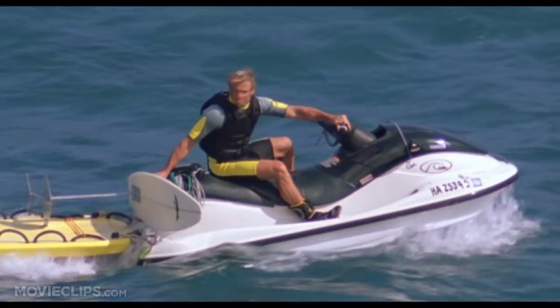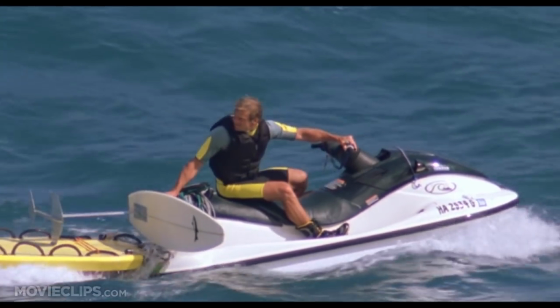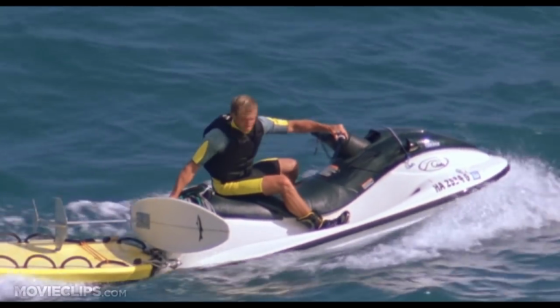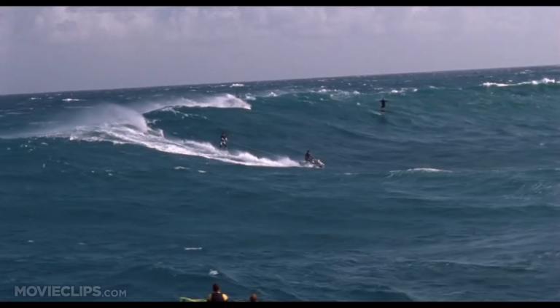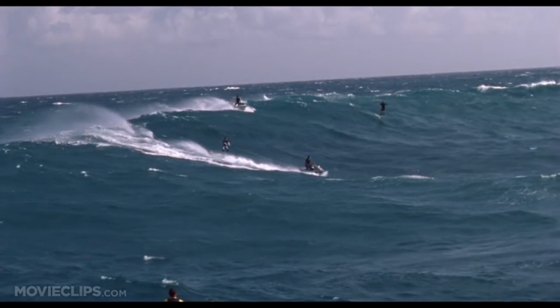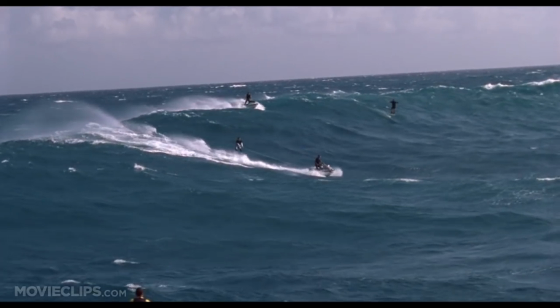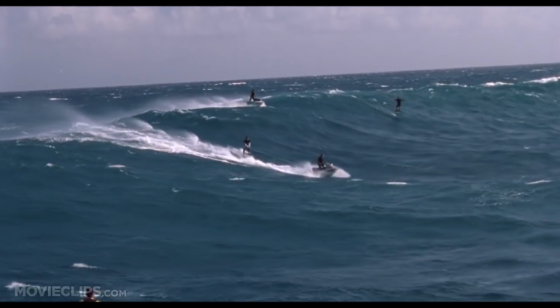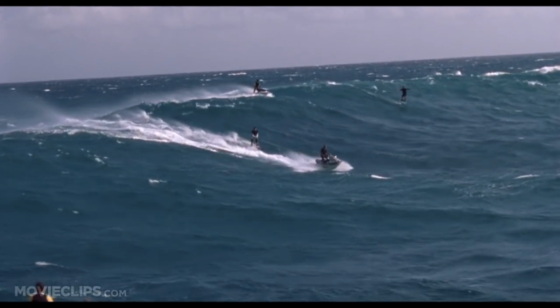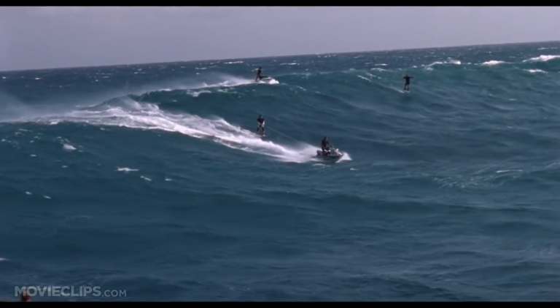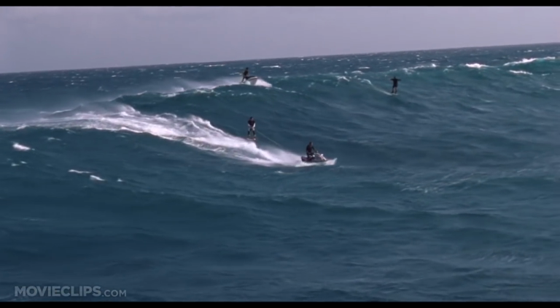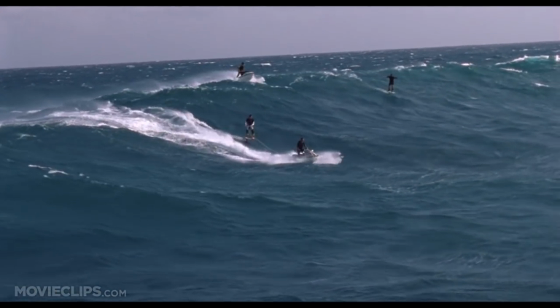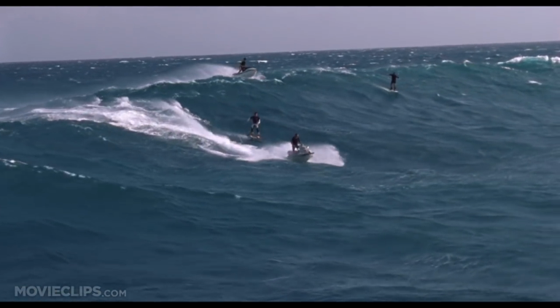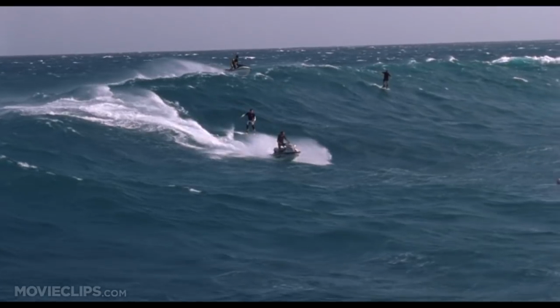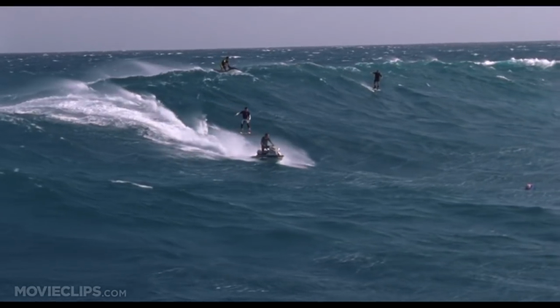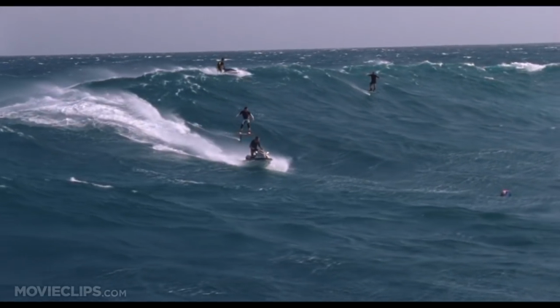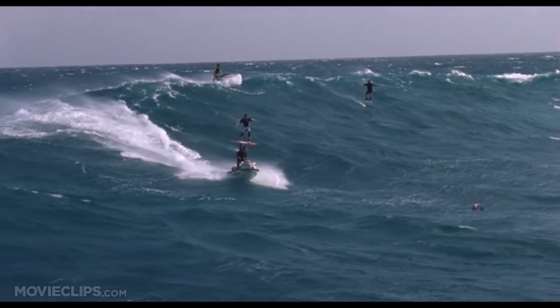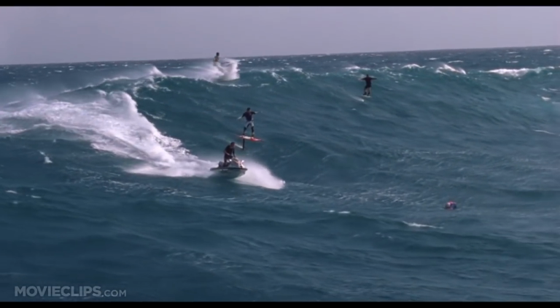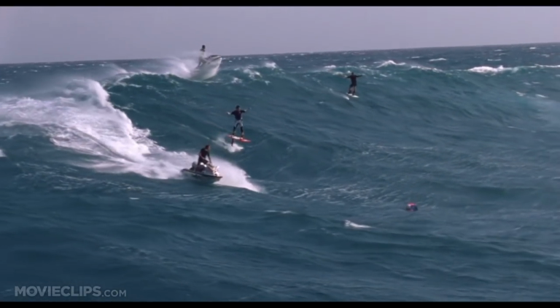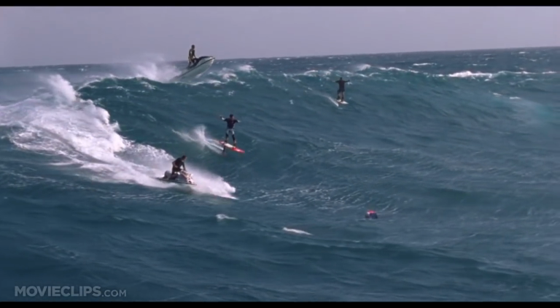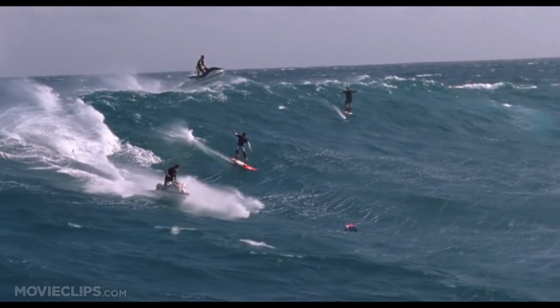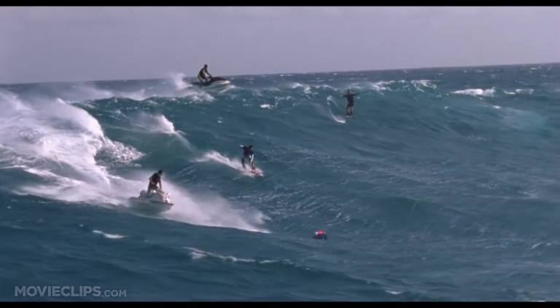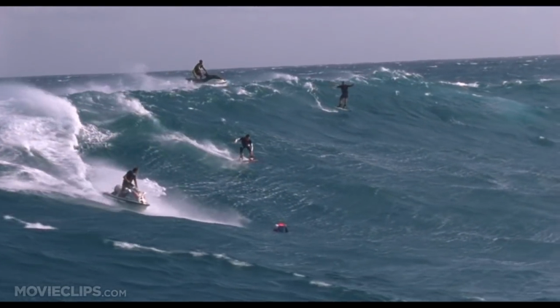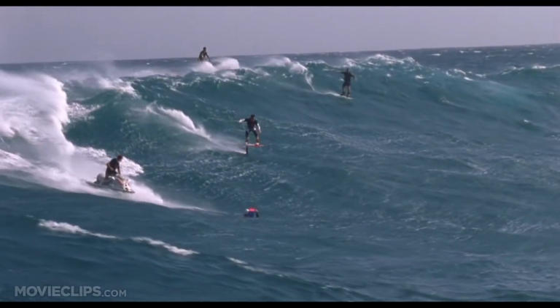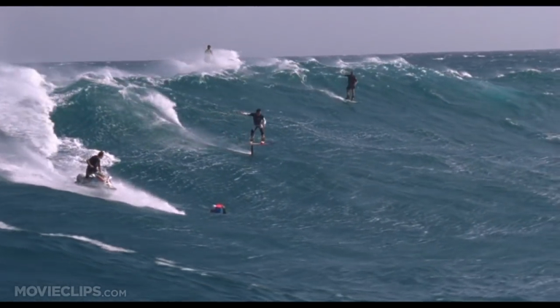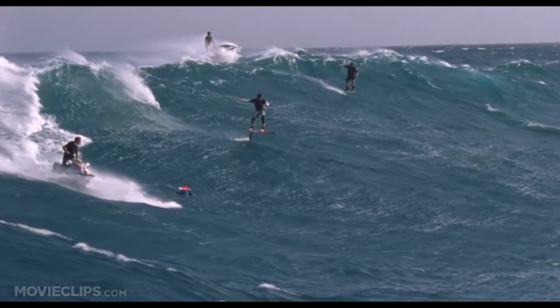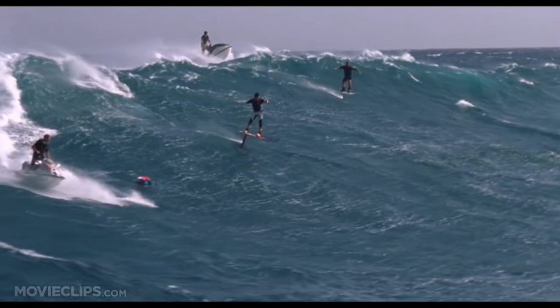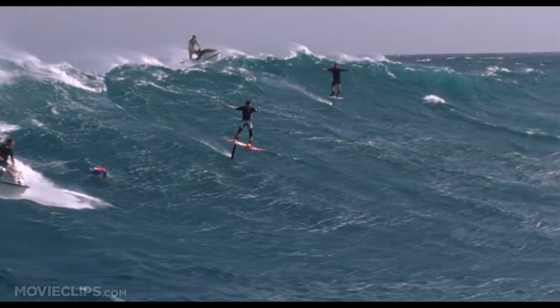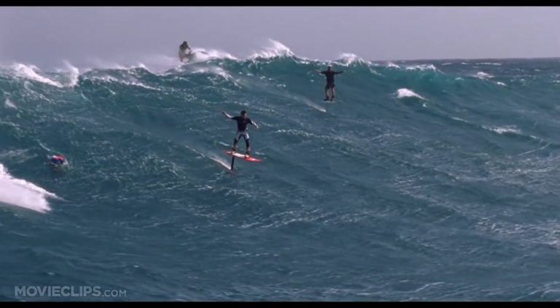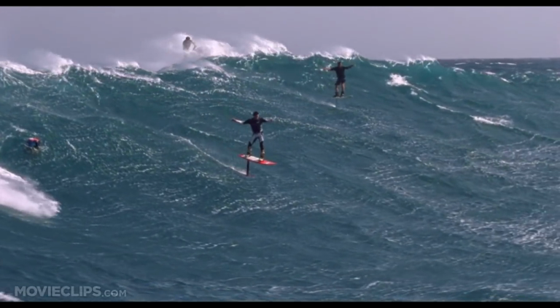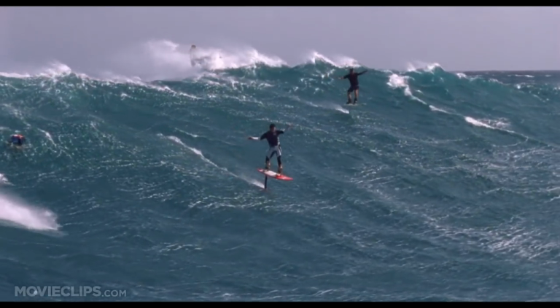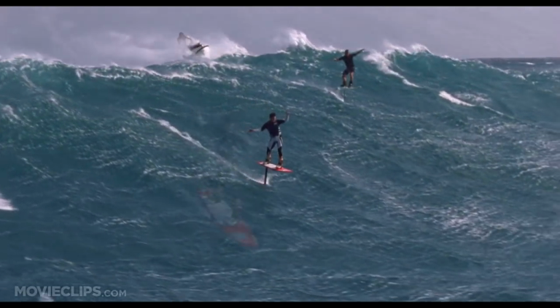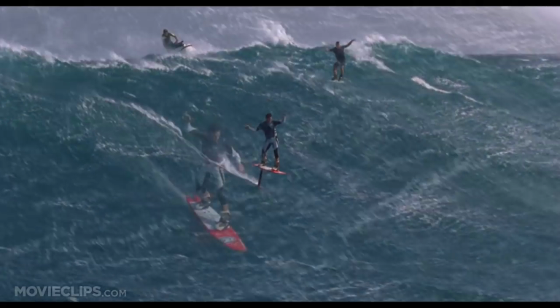I figured you meant it felt like it was gliding above the water. Even though you see it, you'd hardly believe it.